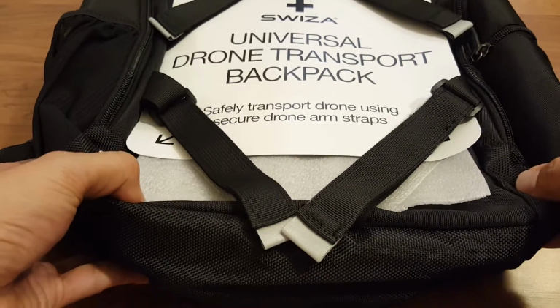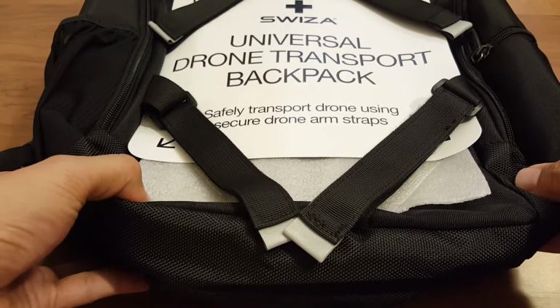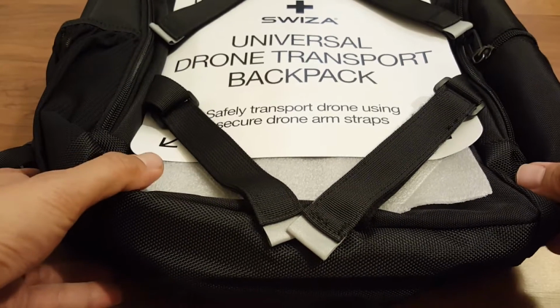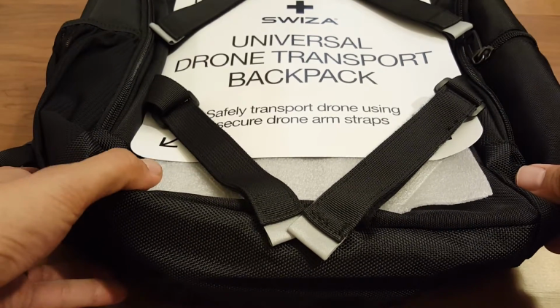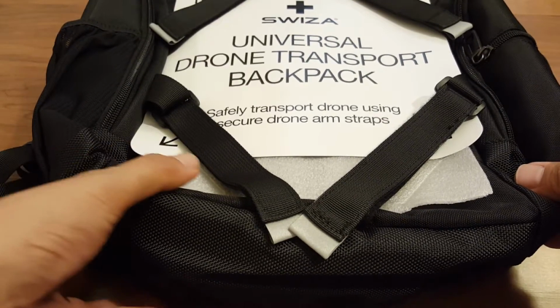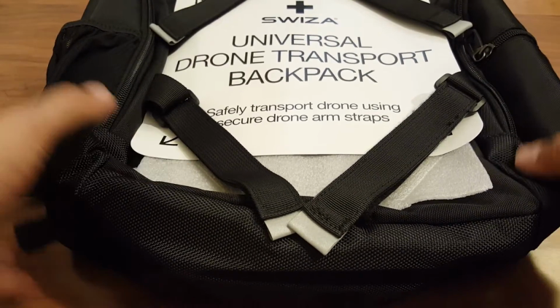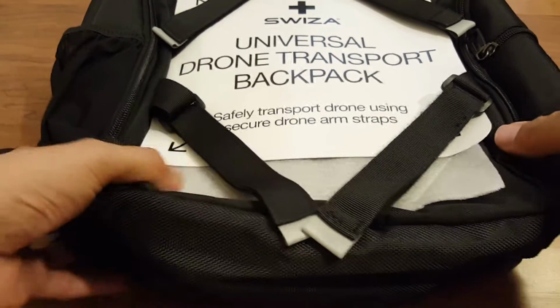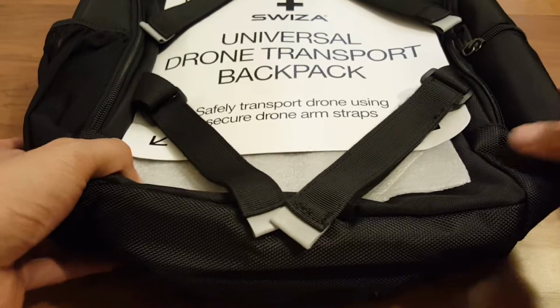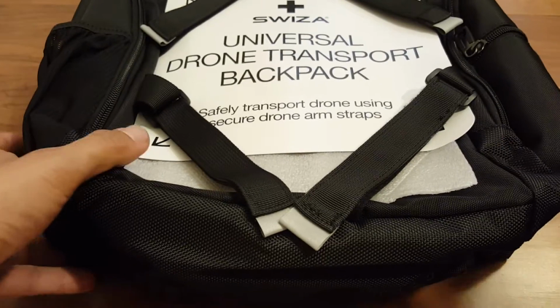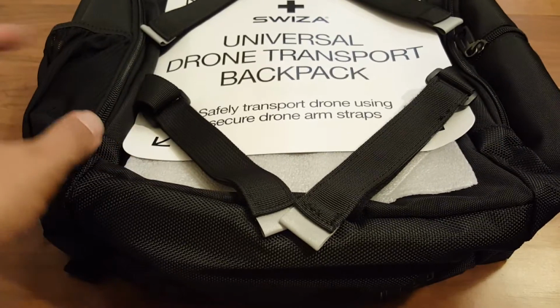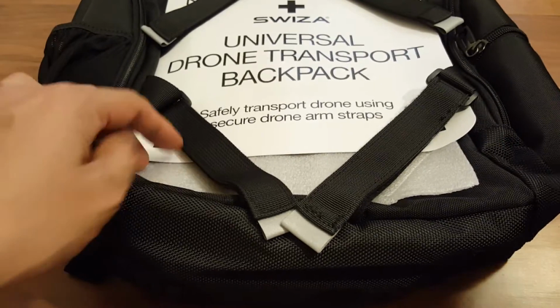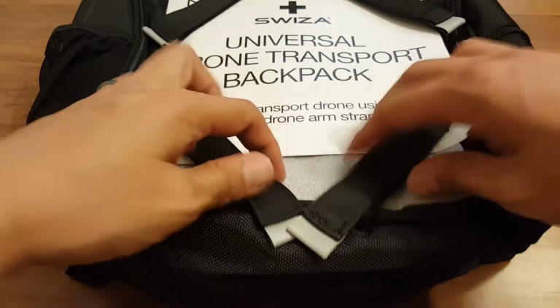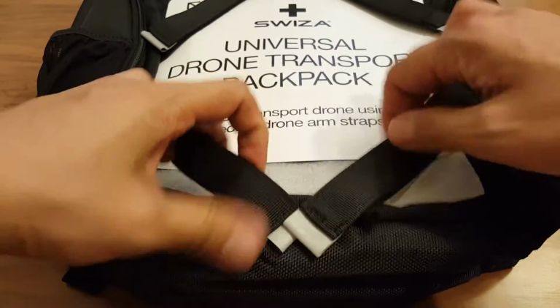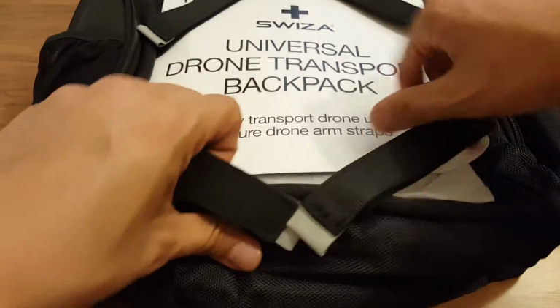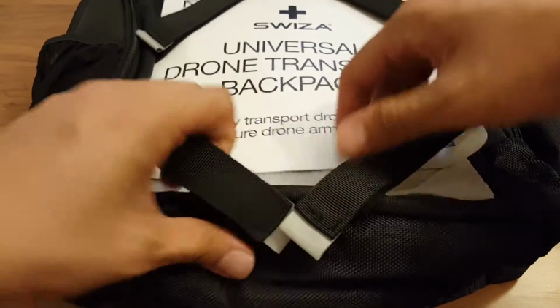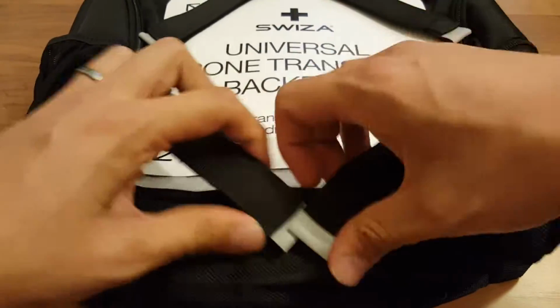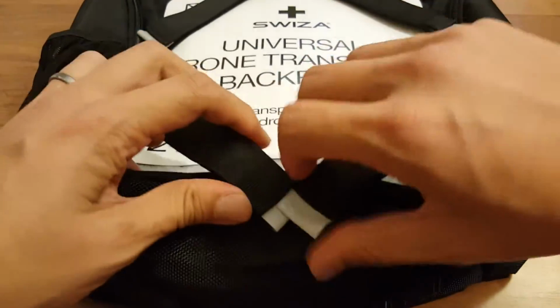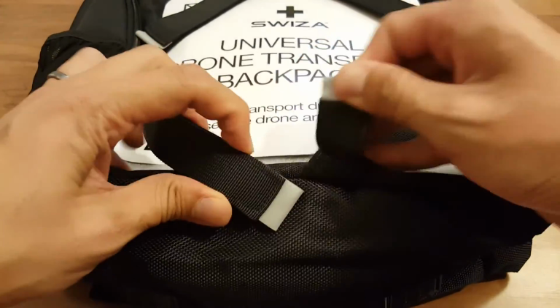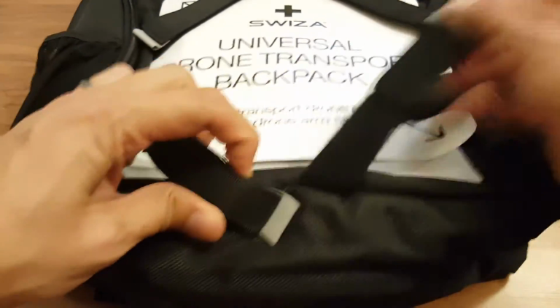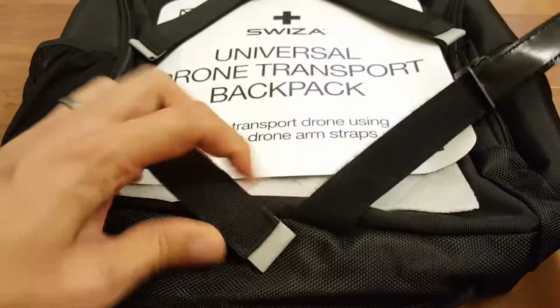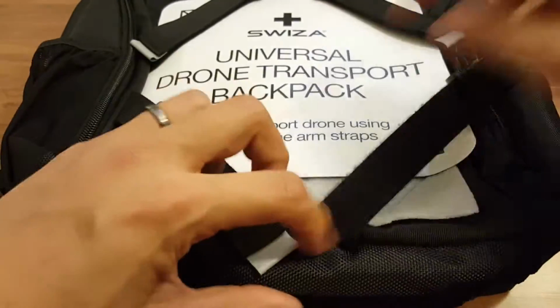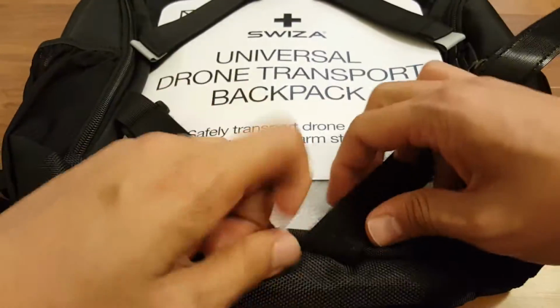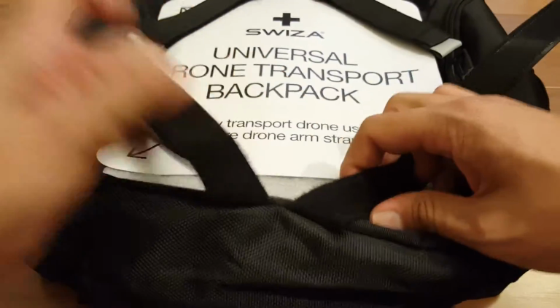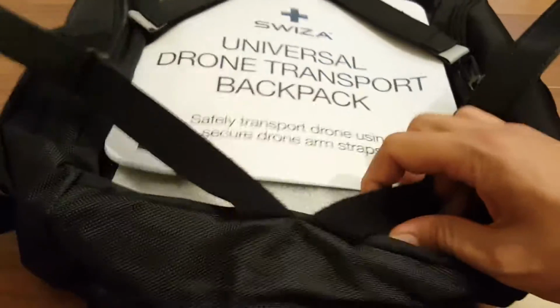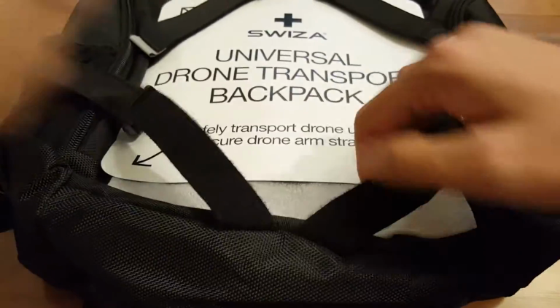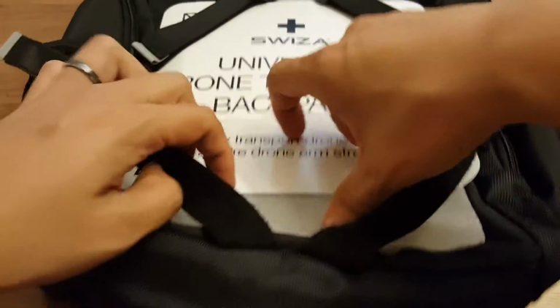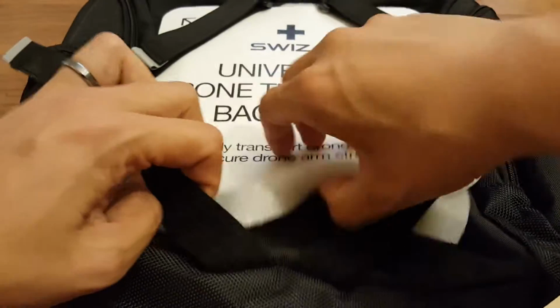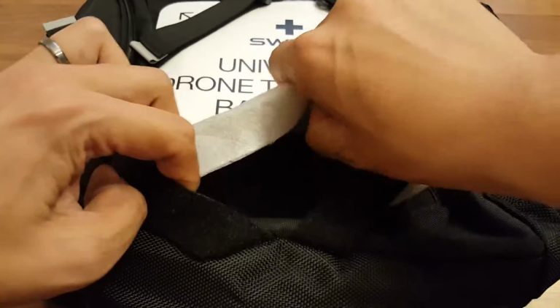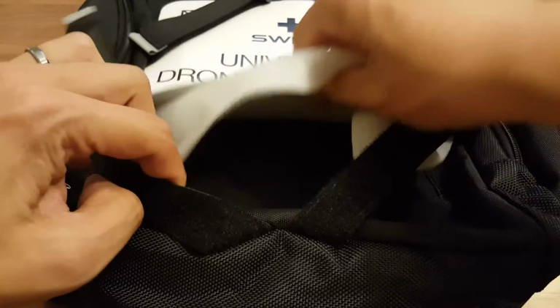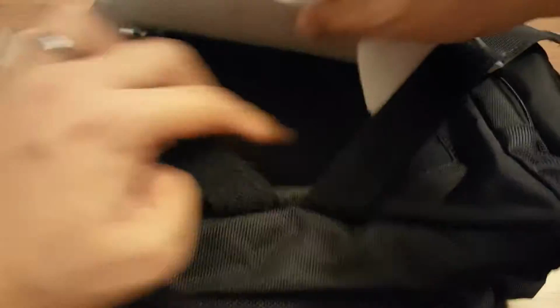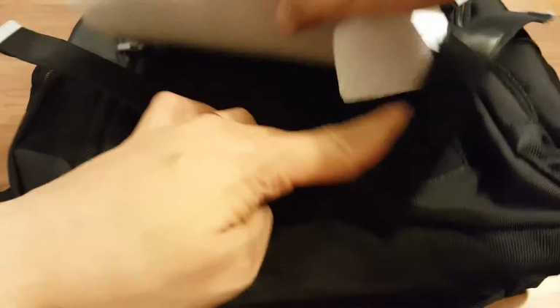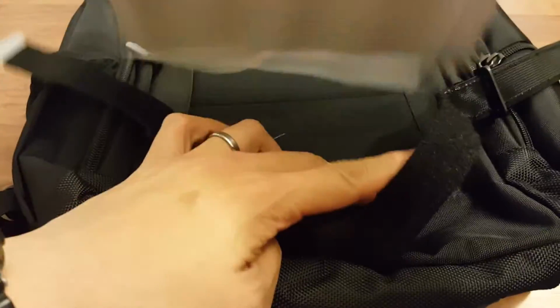Swizza Universal Drone Transport Backpack. This backpack is pretty interesting.